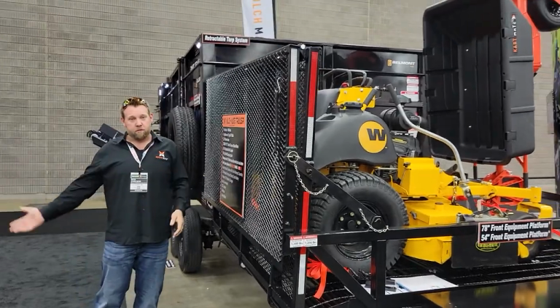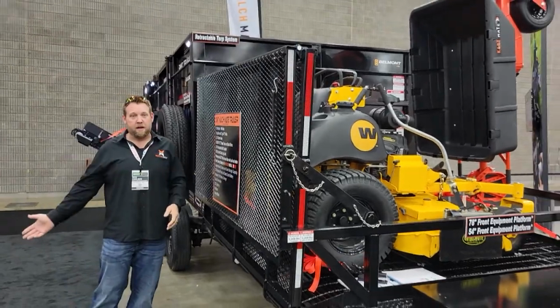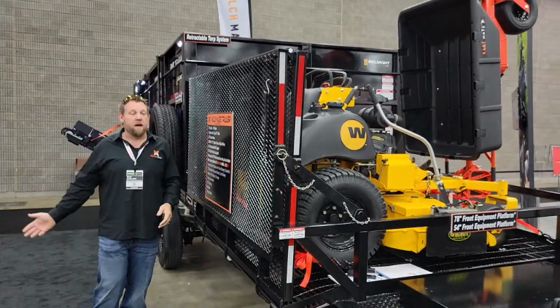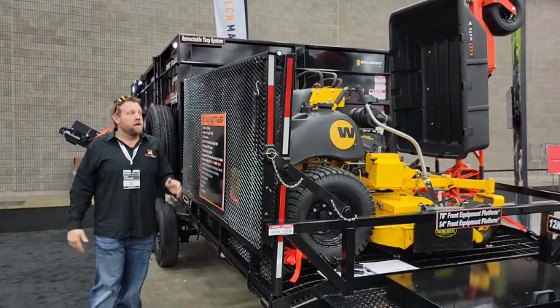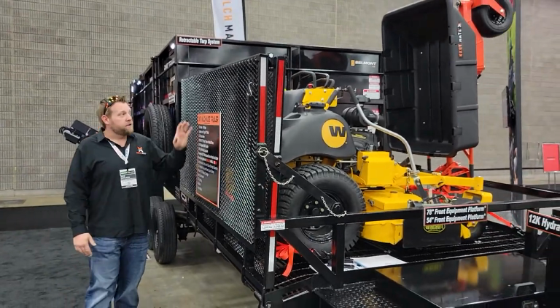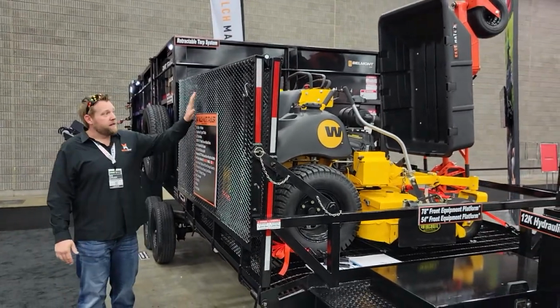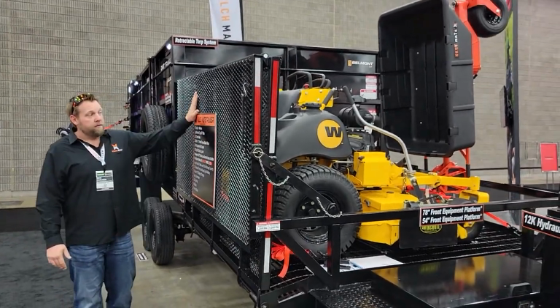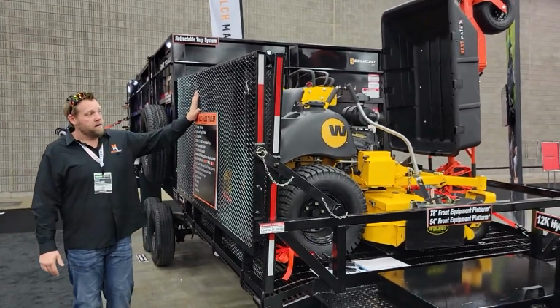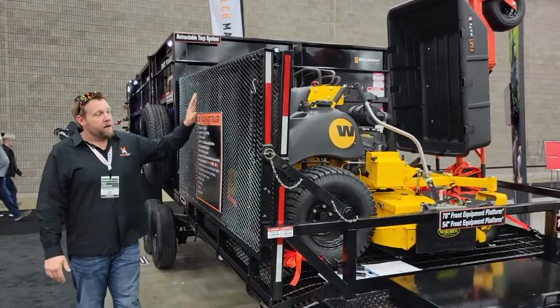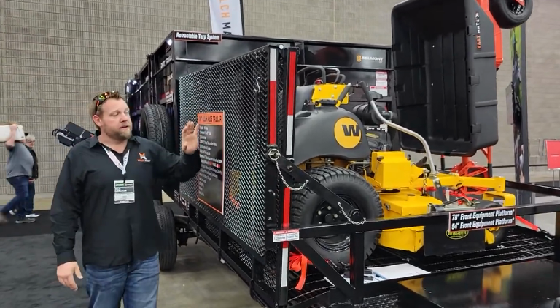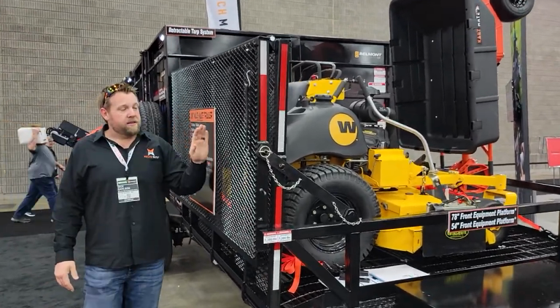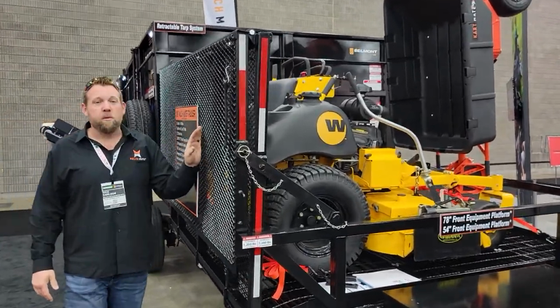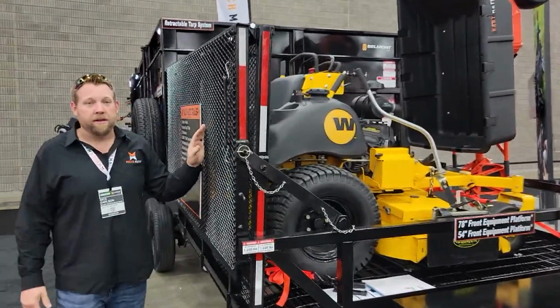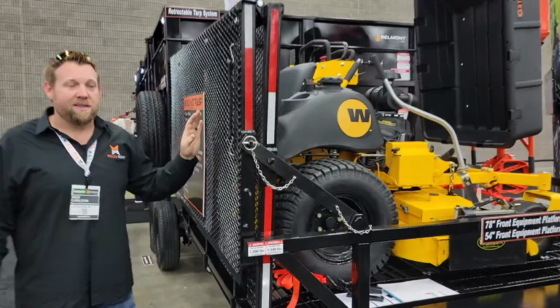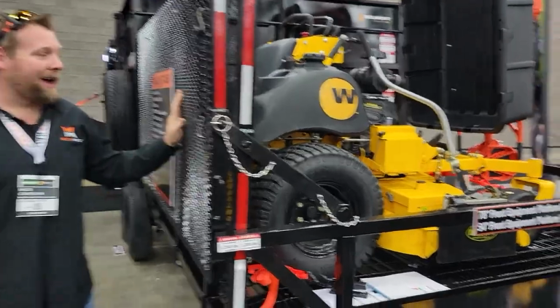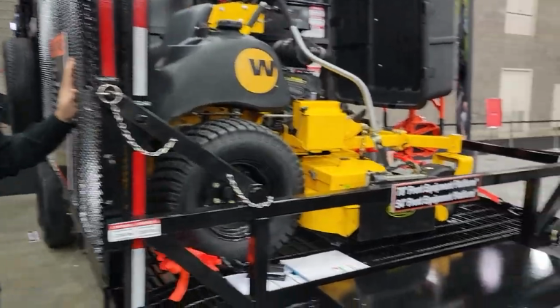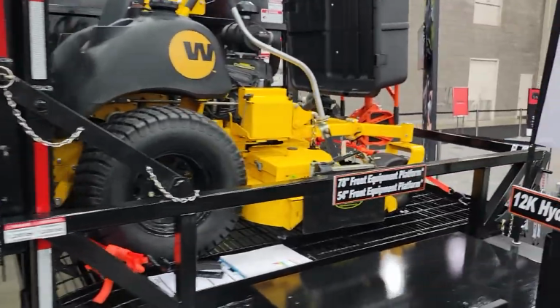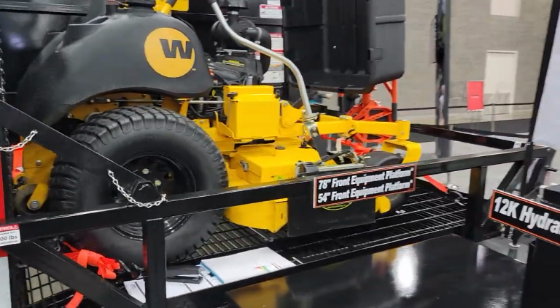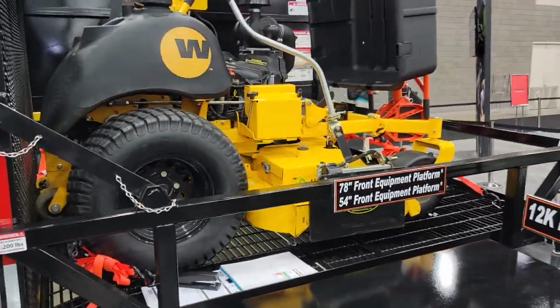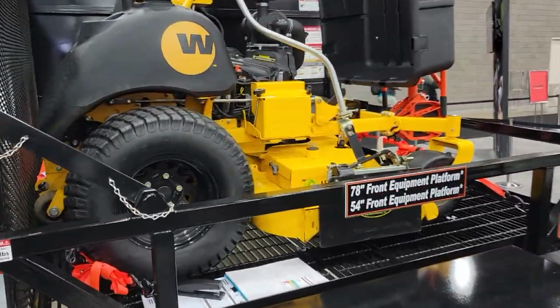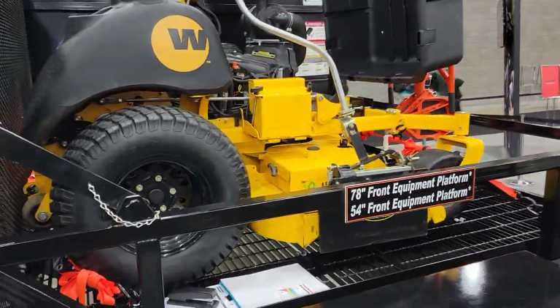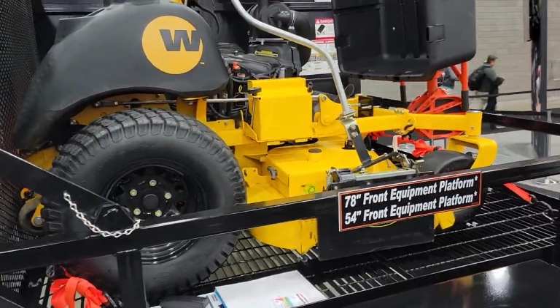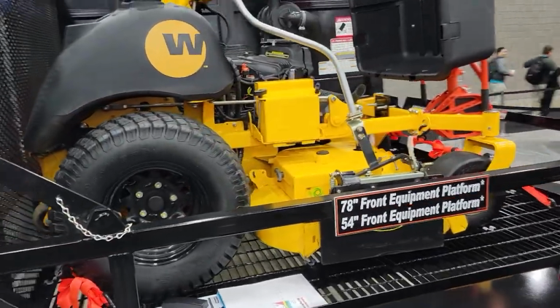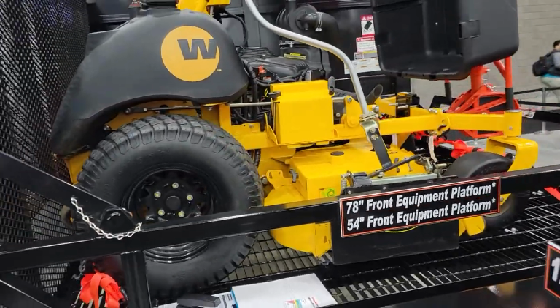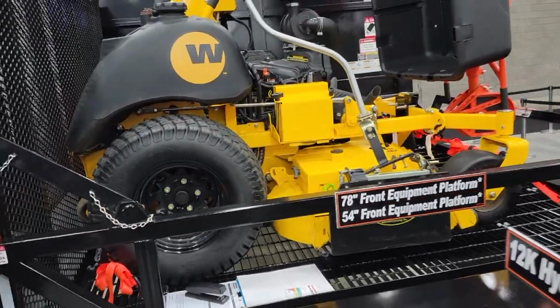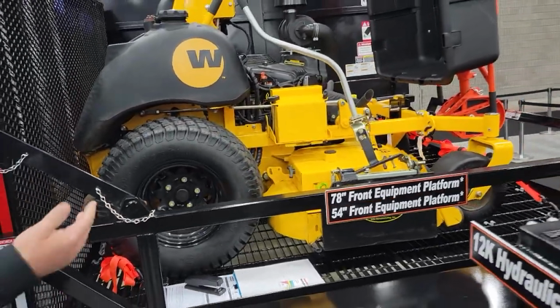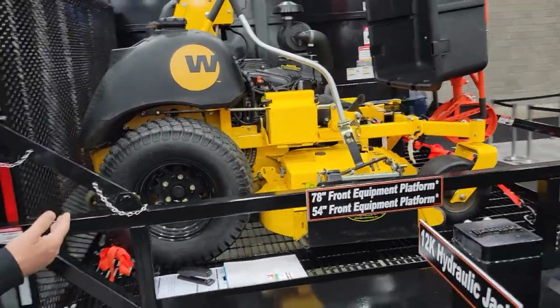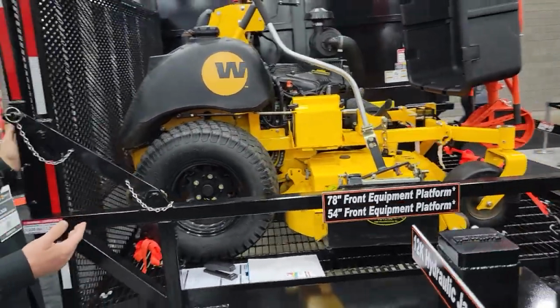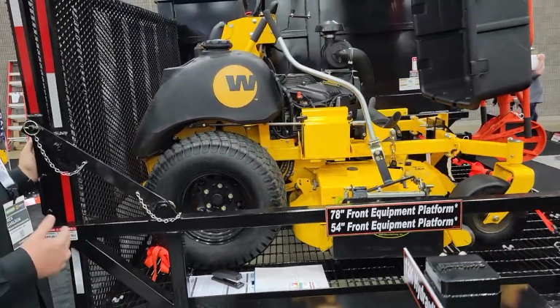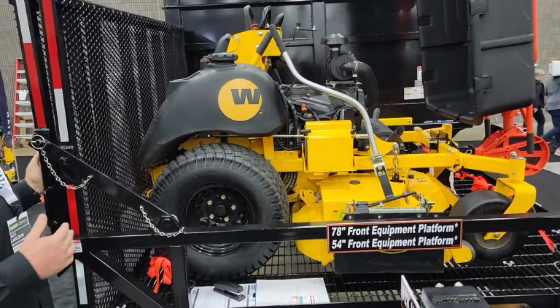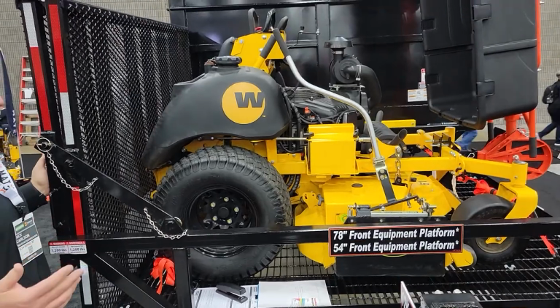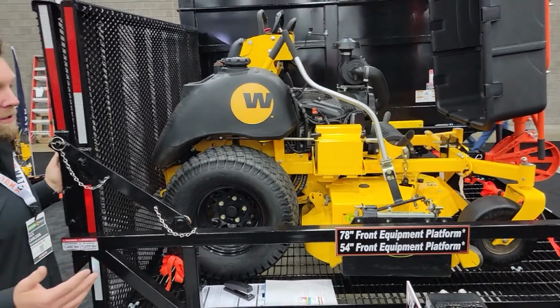It drops down on the ground. As you can see right here, we have a 61-inch ZK zero-turn mower — this is actually my personal mower and I absolutely love it. It fits on this thing with no problem whatsoever.